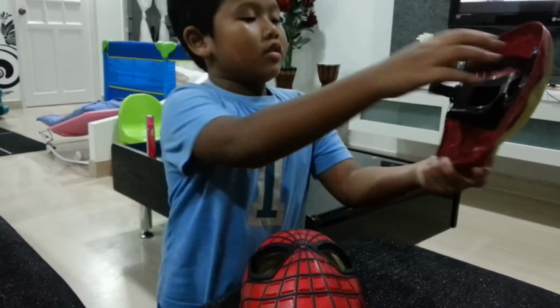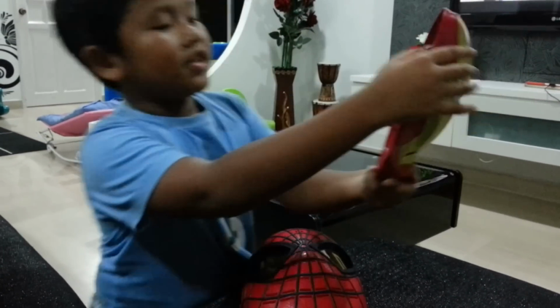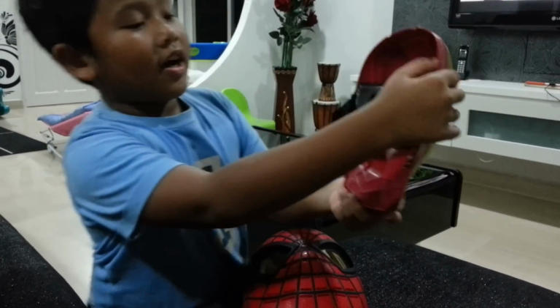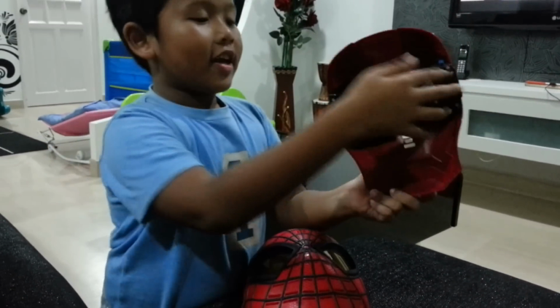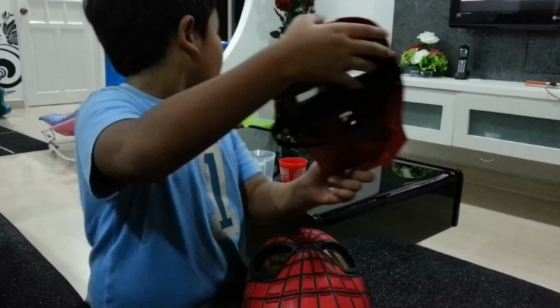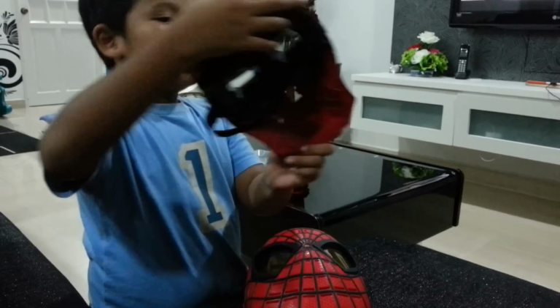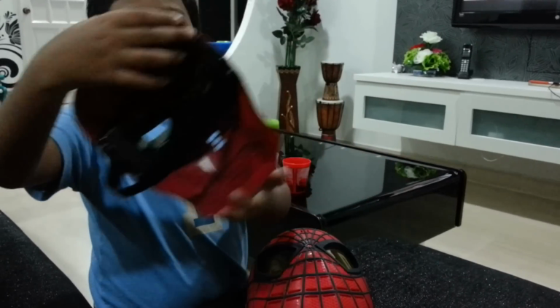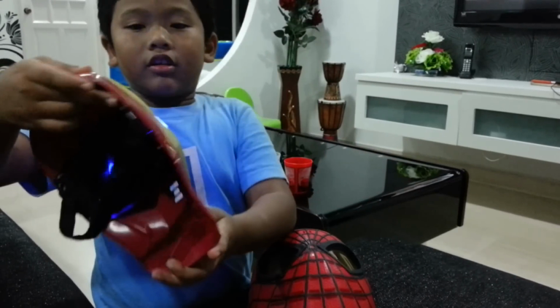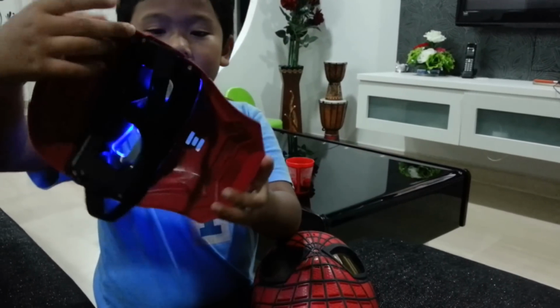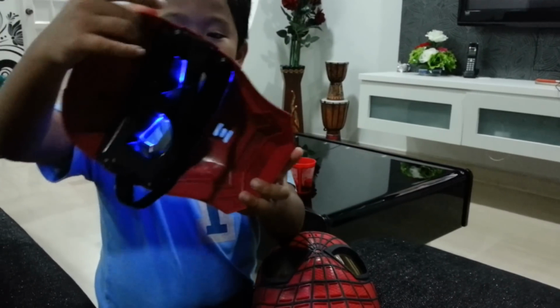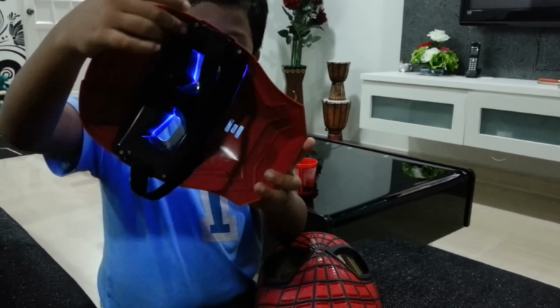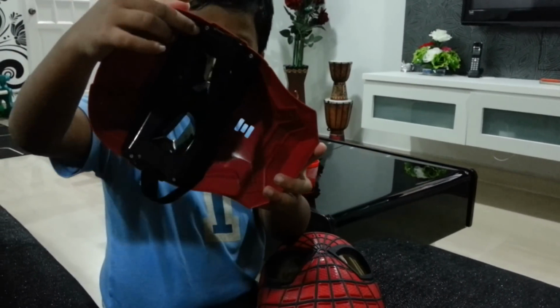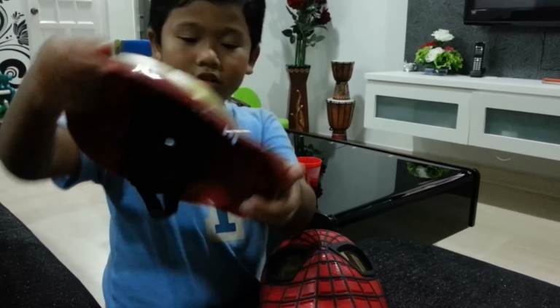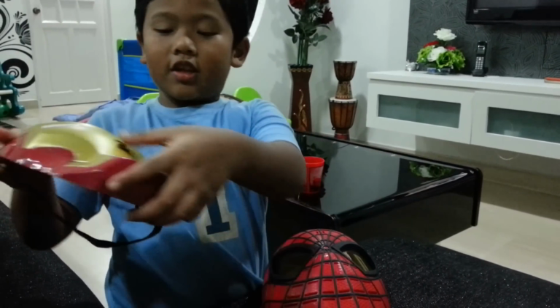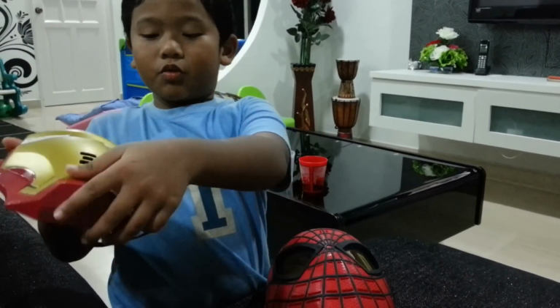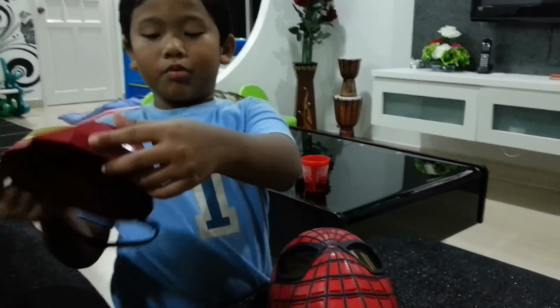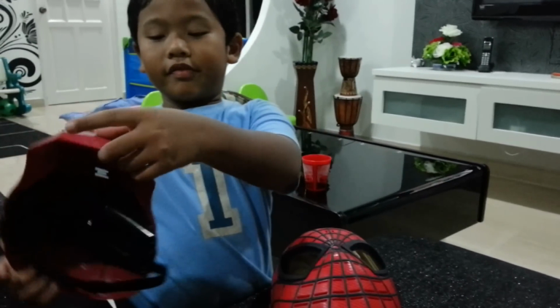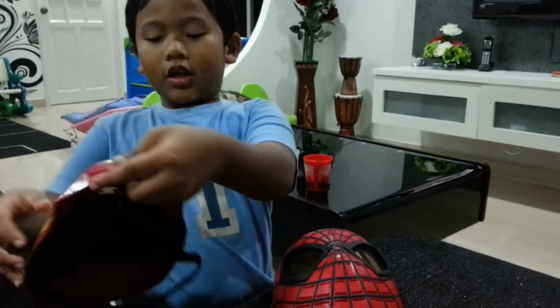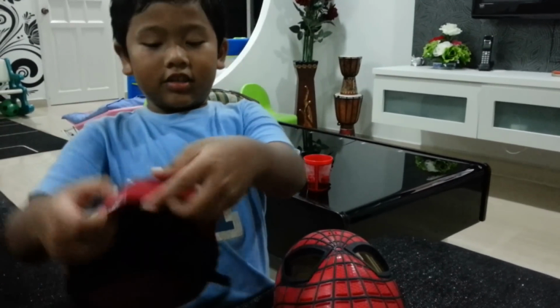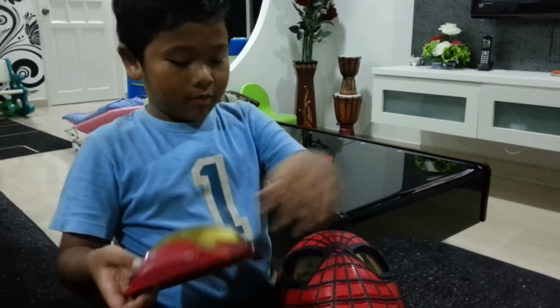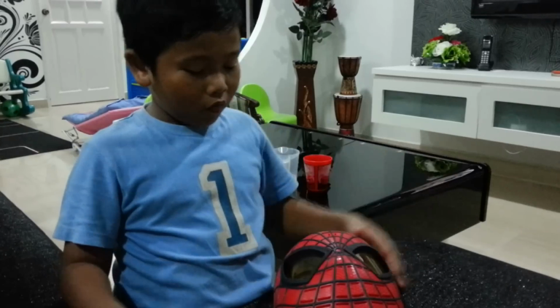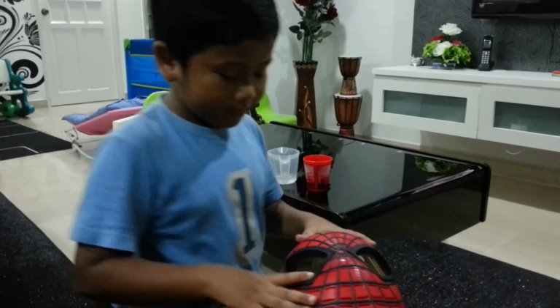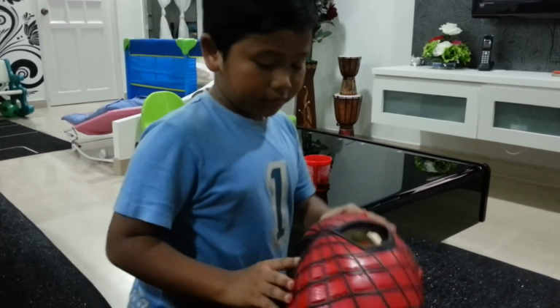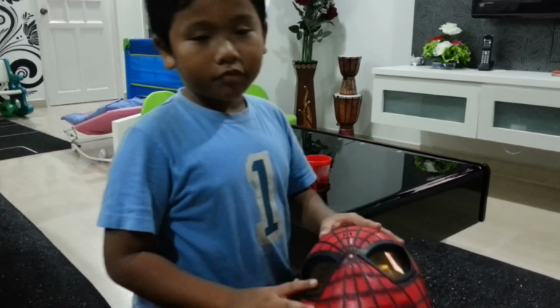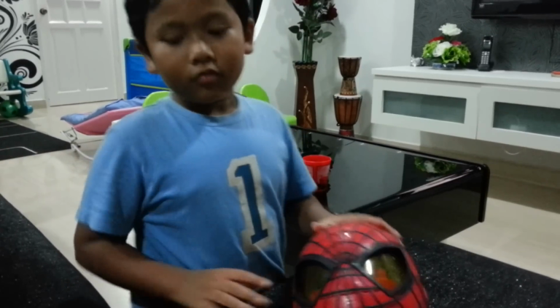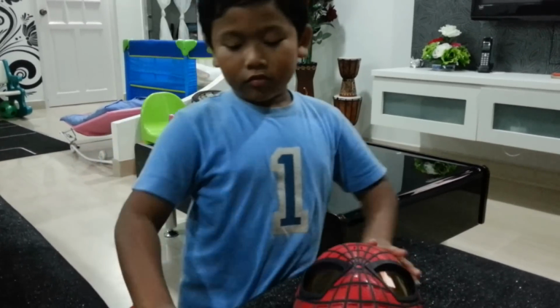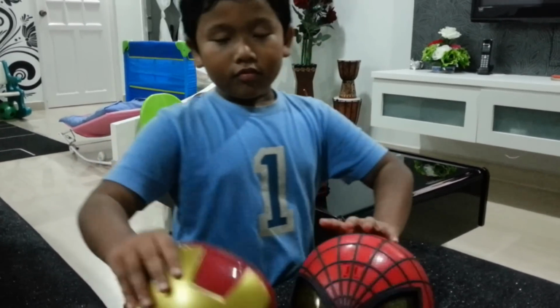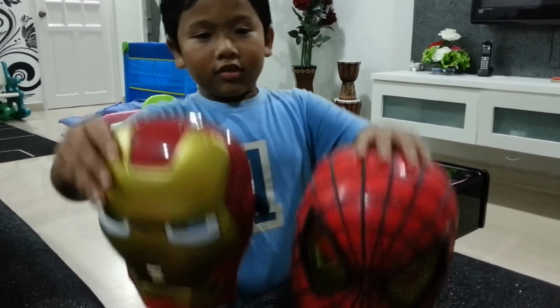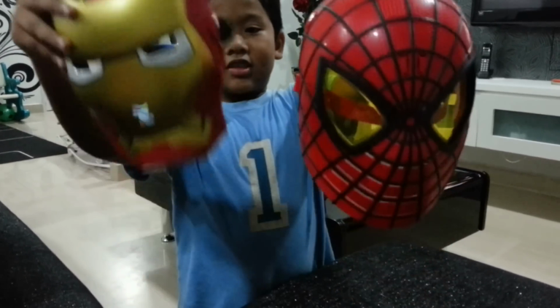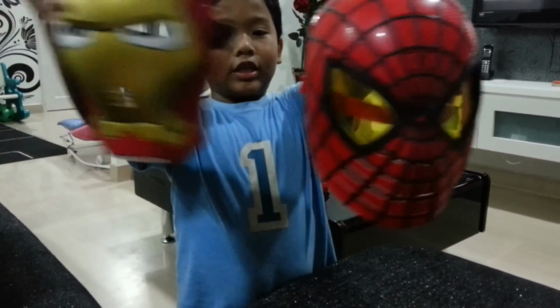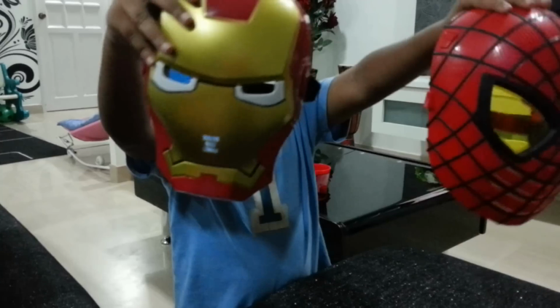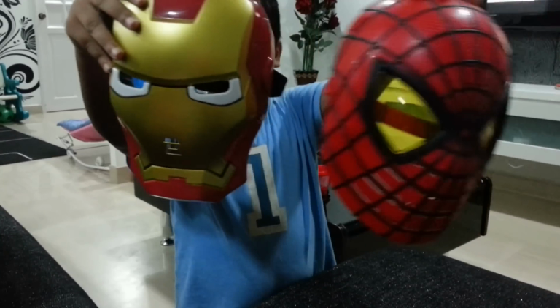These are like the goggles and you can press. Then this is where you breathe. This is the mask. These are the two masks.